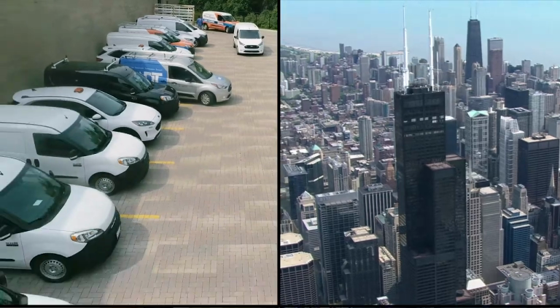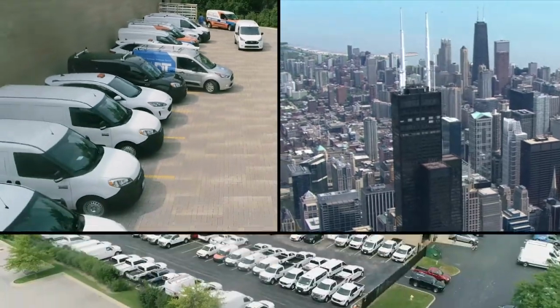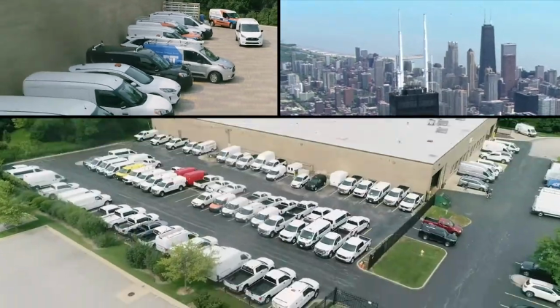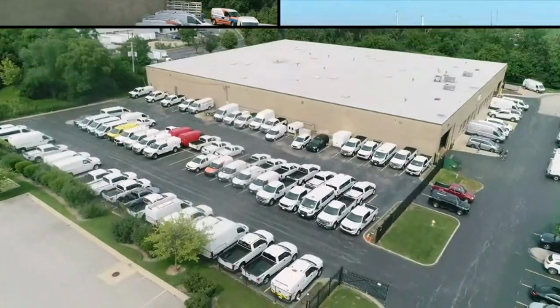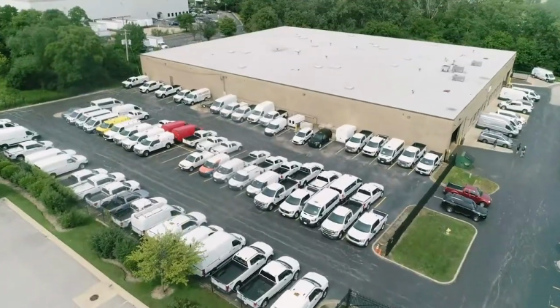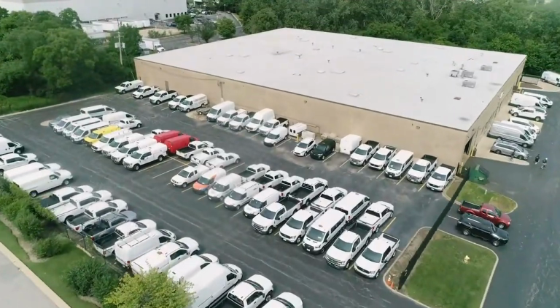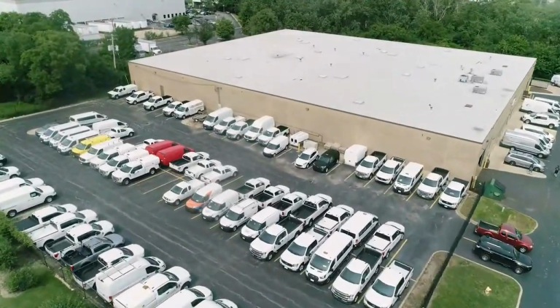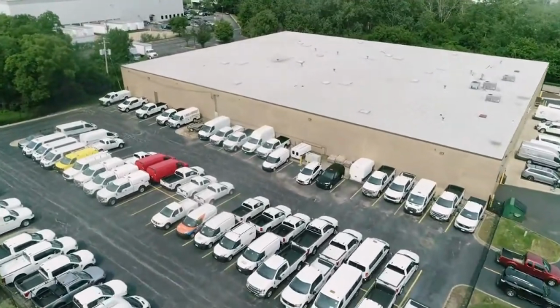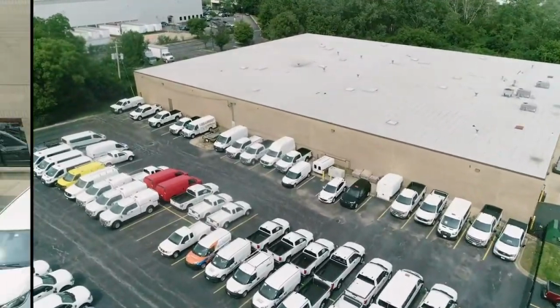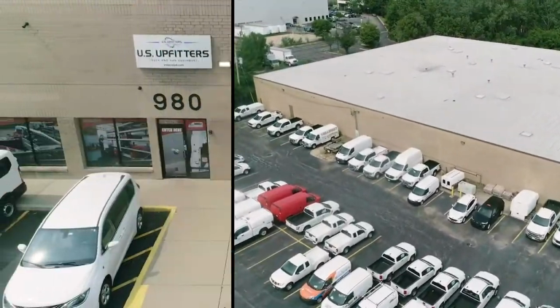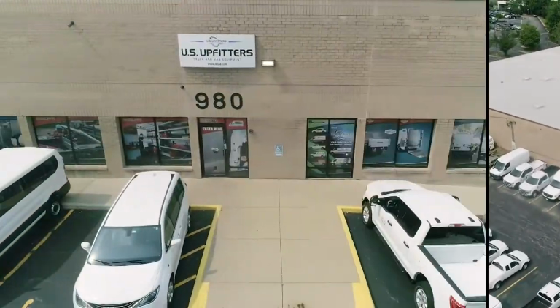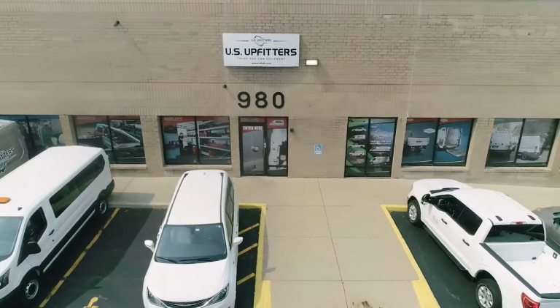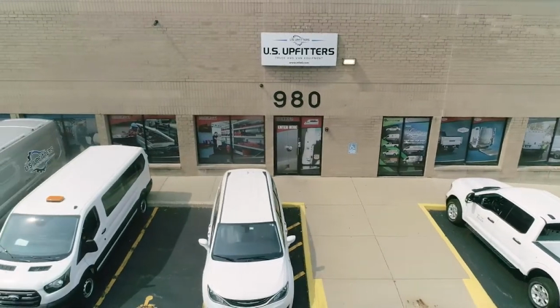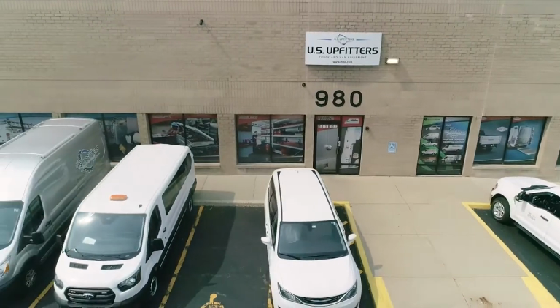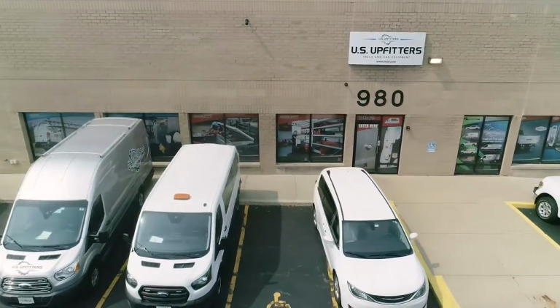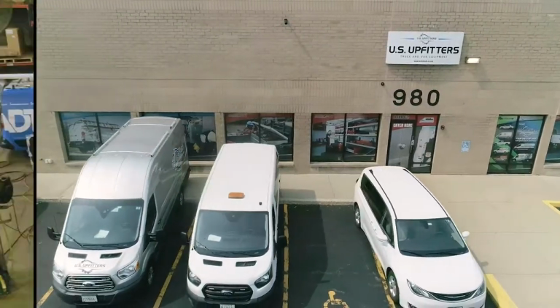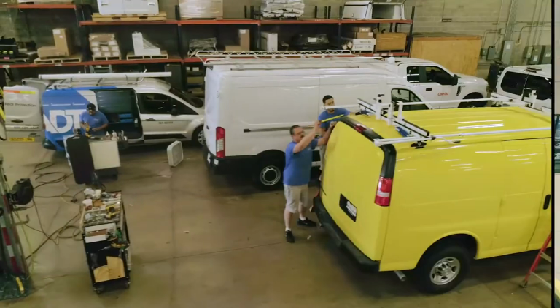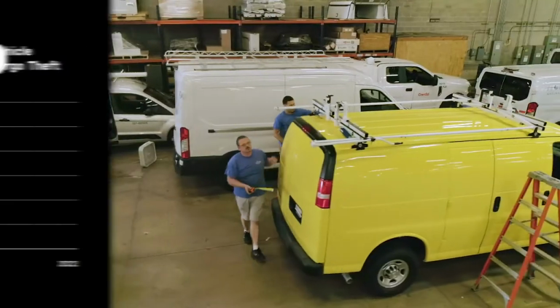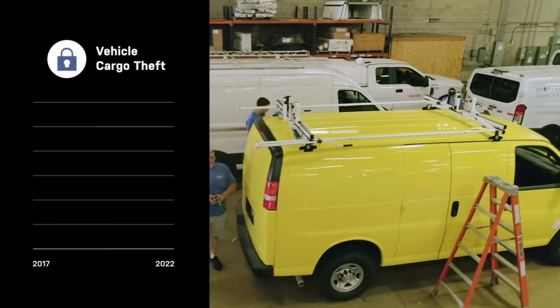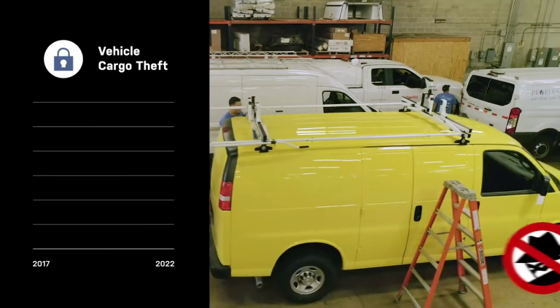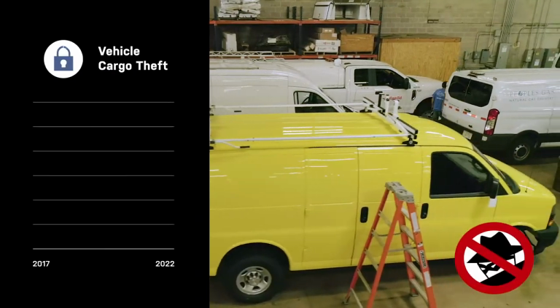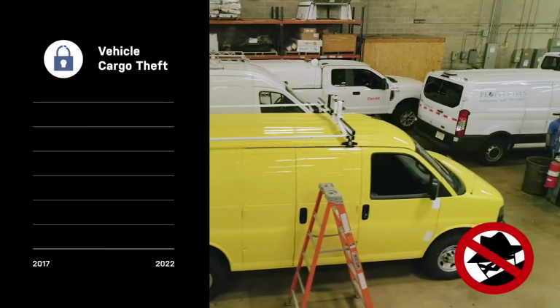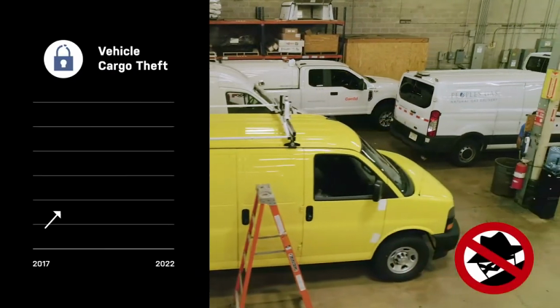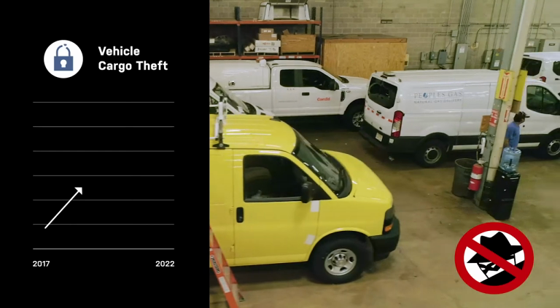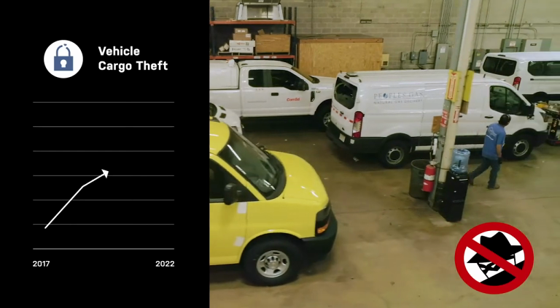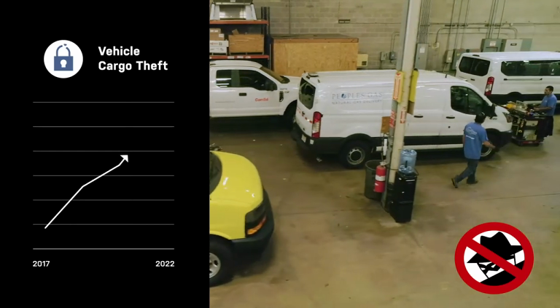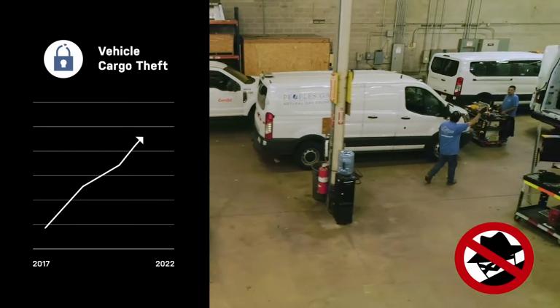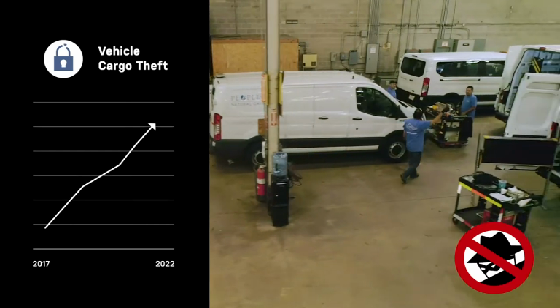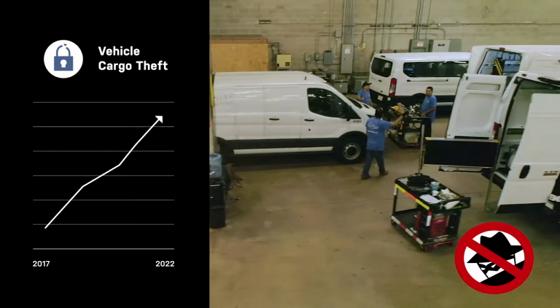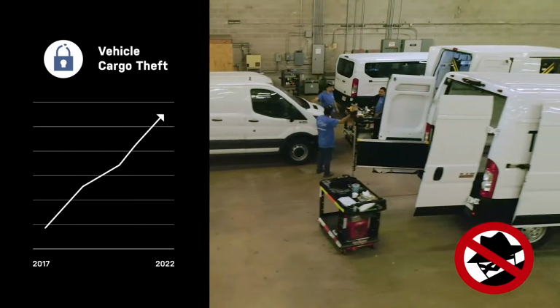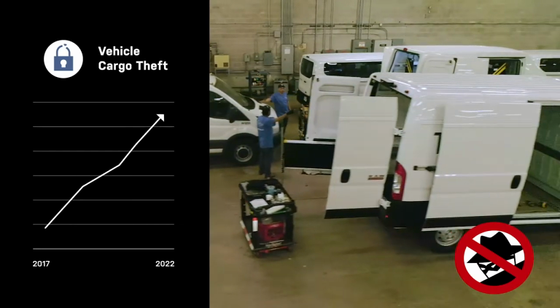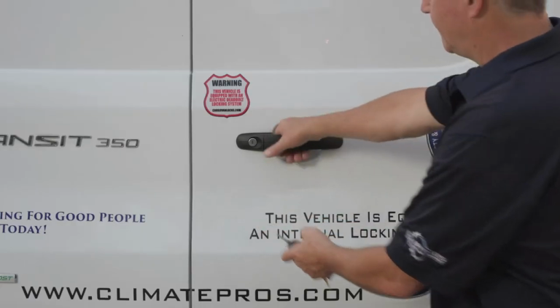Constantly innovating and developing new products to make your life easier and safer. With vehicle cargo theft on the rise, US Upfitters is your authority on vehicle security, protecting your valuable tools and equipment.